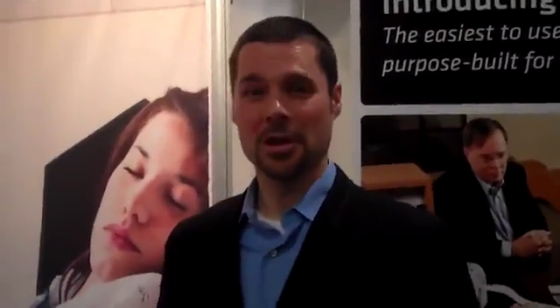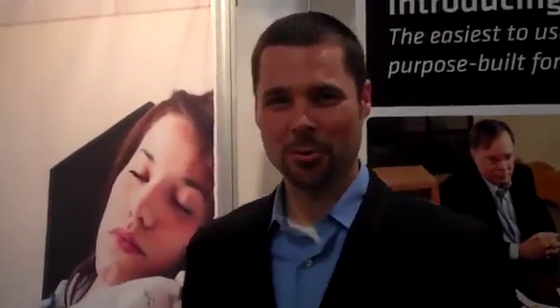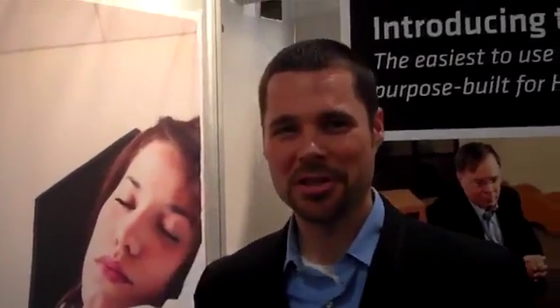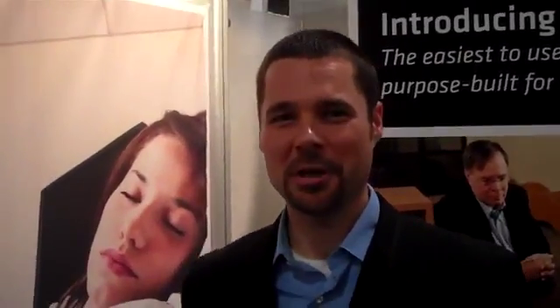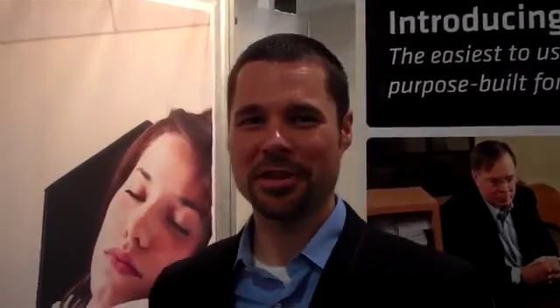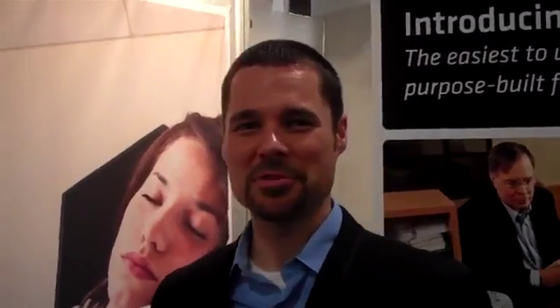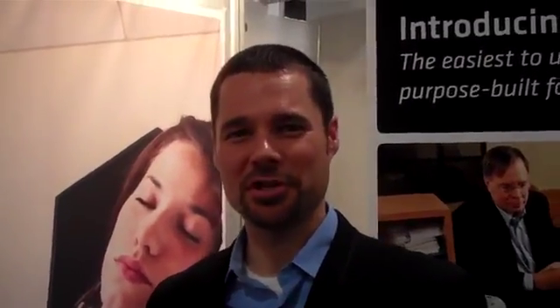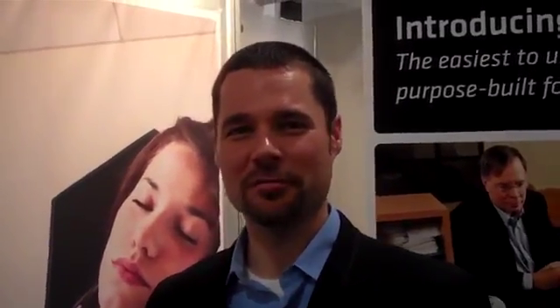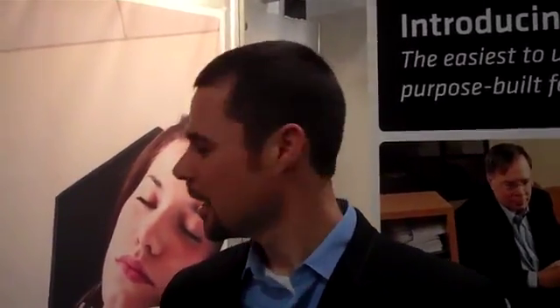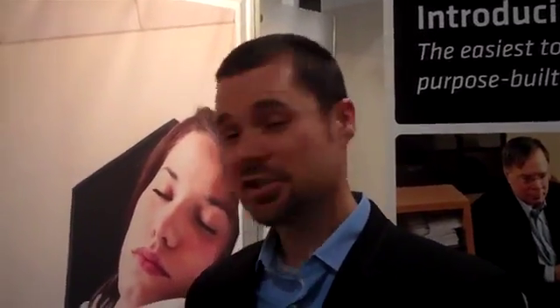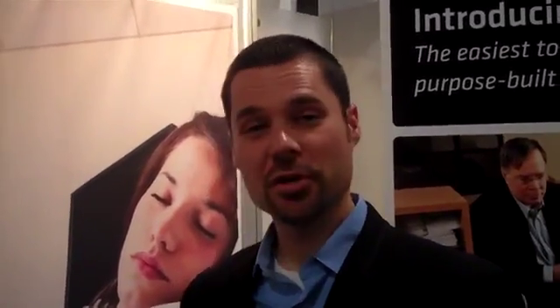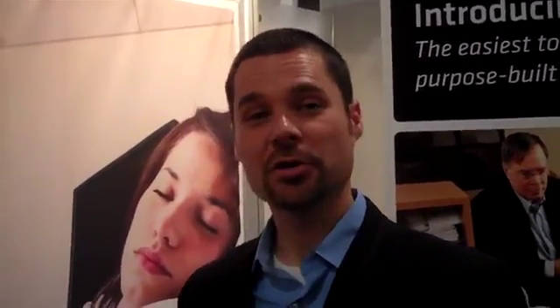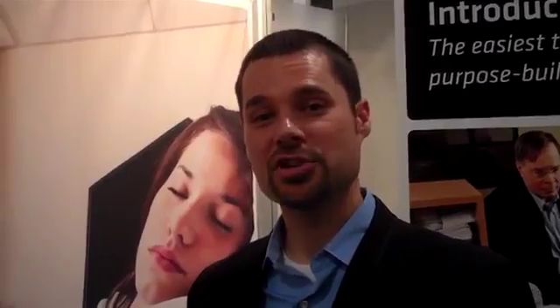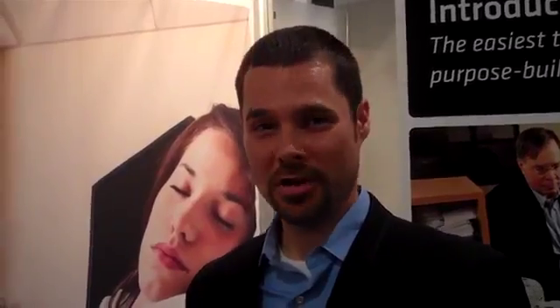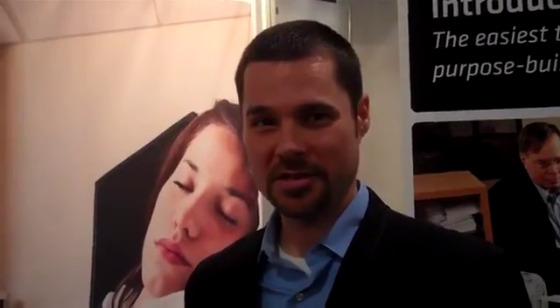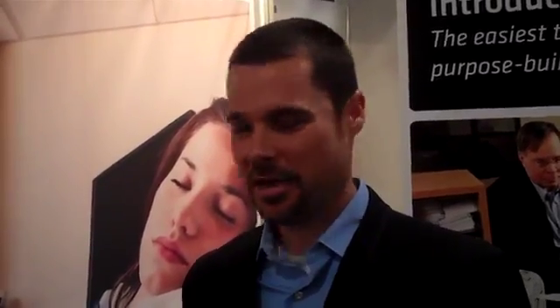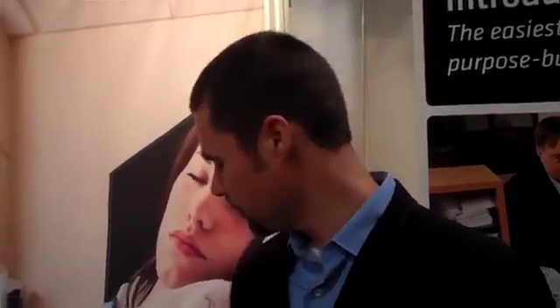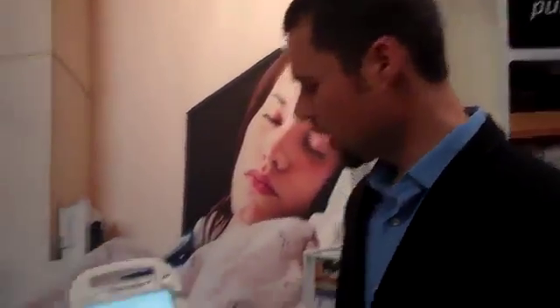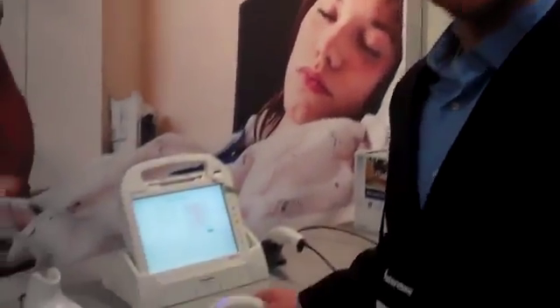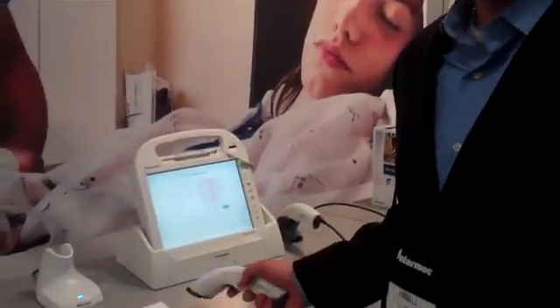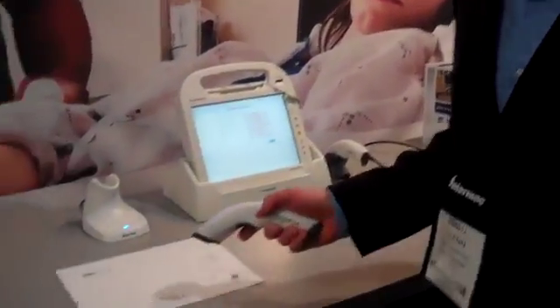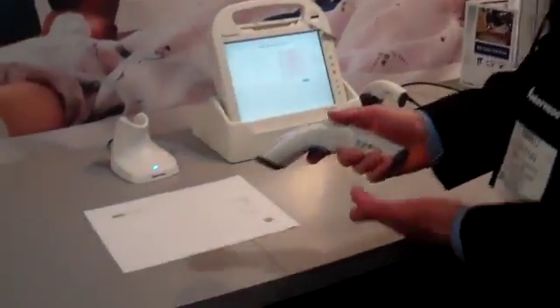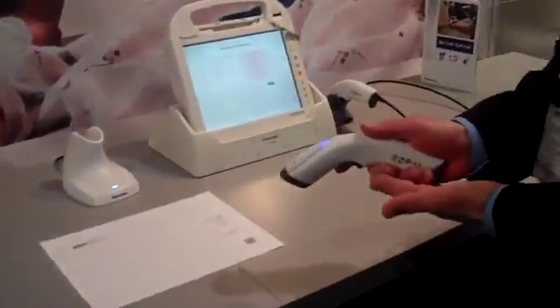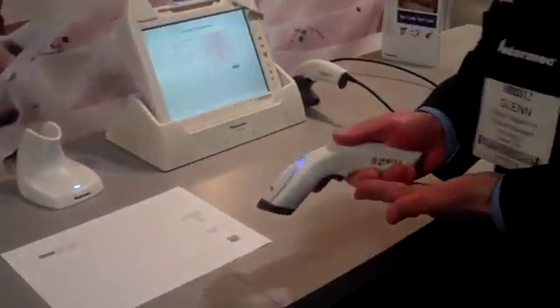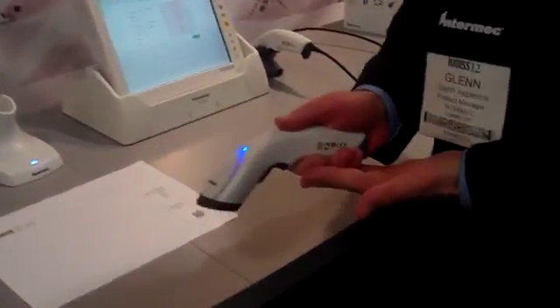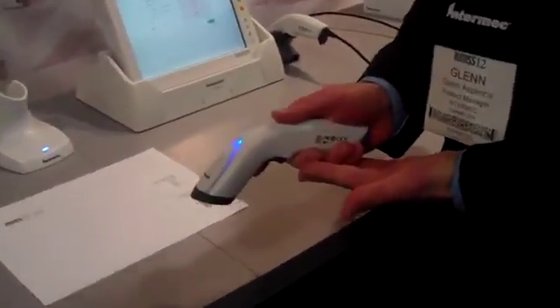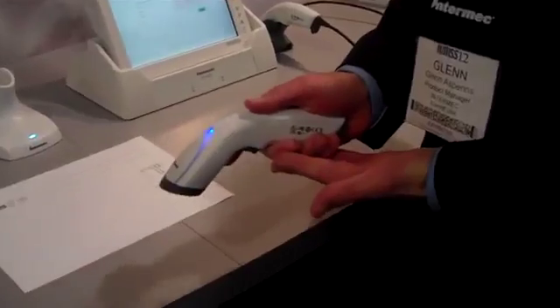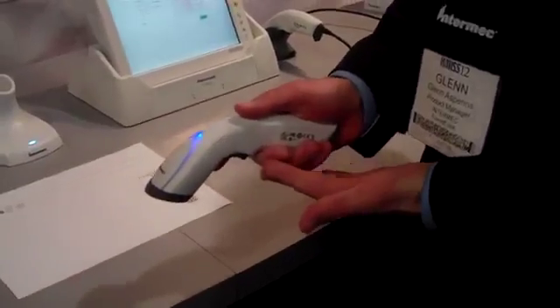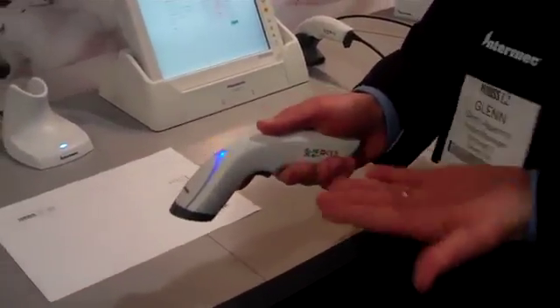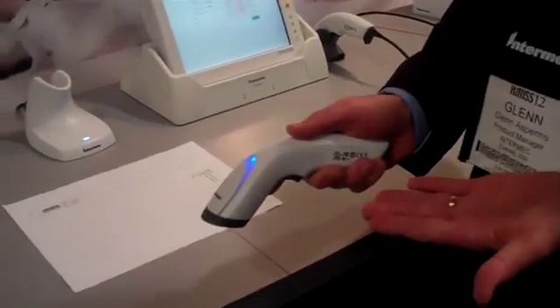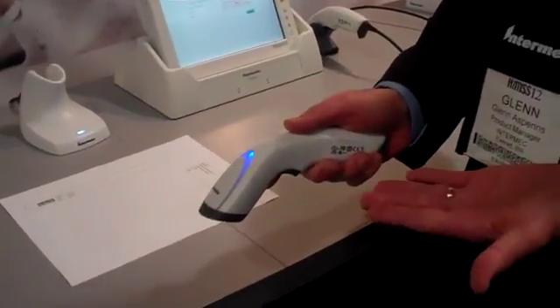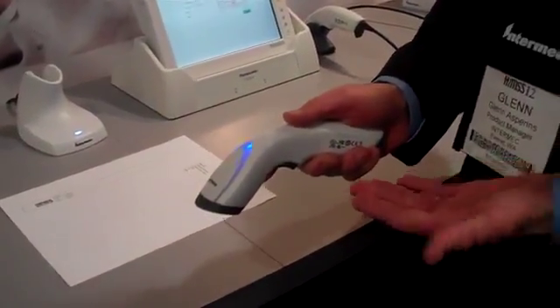Hello and welcome to the Interrec booth at HIMSS 2012. I'd like to show you our new SG20 scanner demo. The SG20 is a new scanner purpose-built for the healthcare environment with a disinfectant-ready housing.